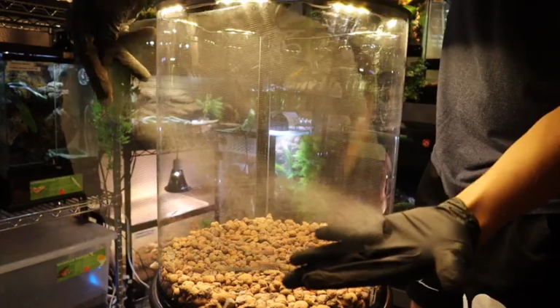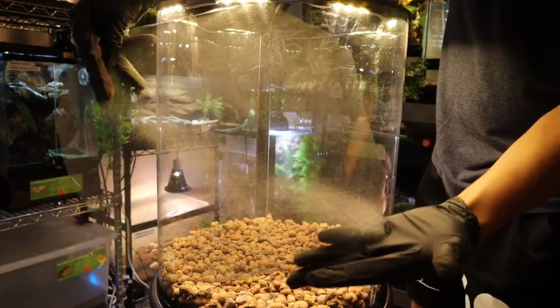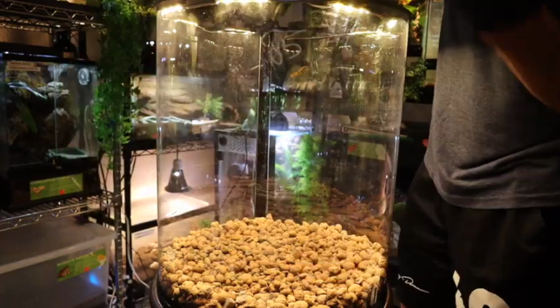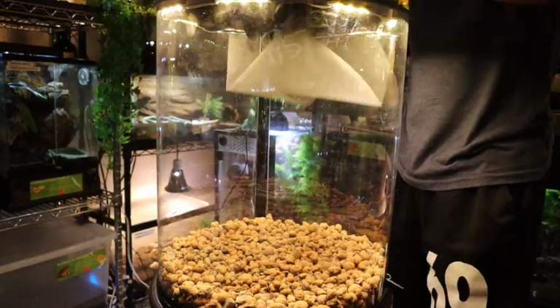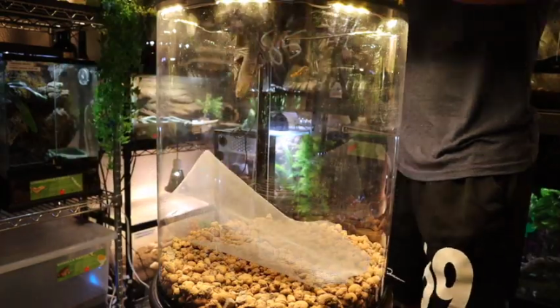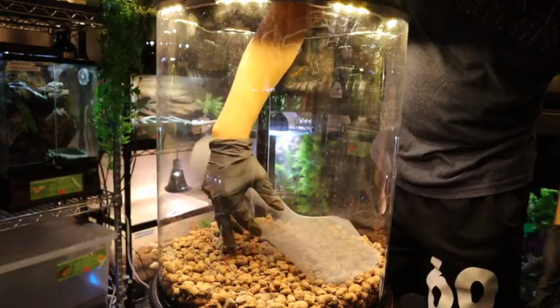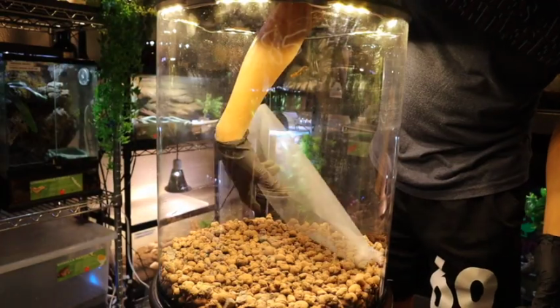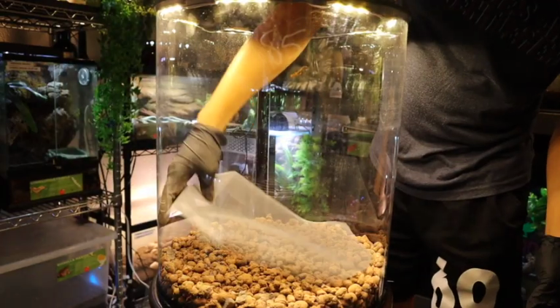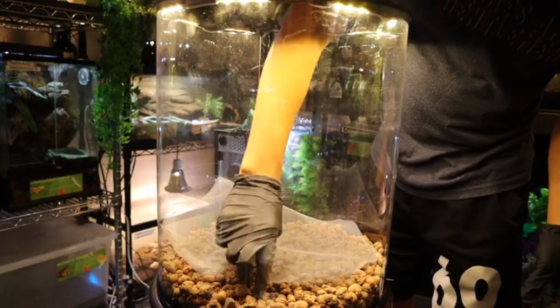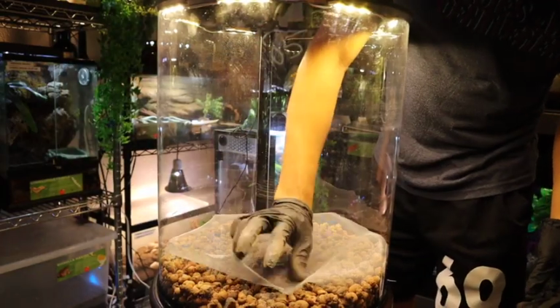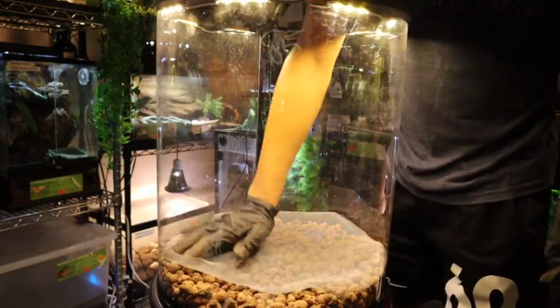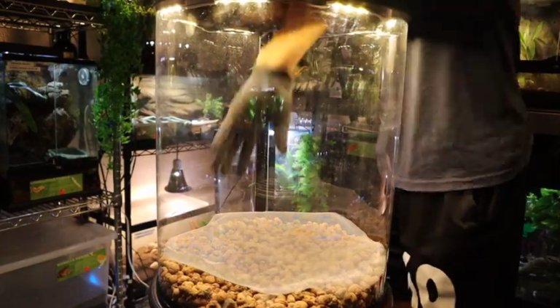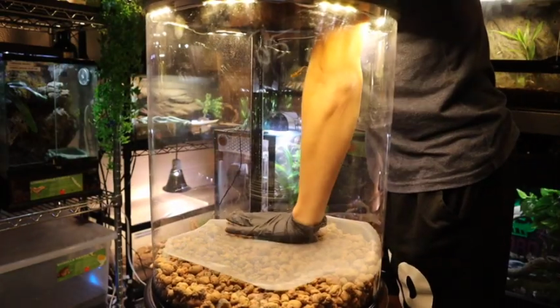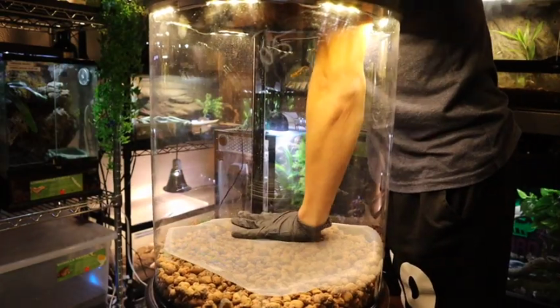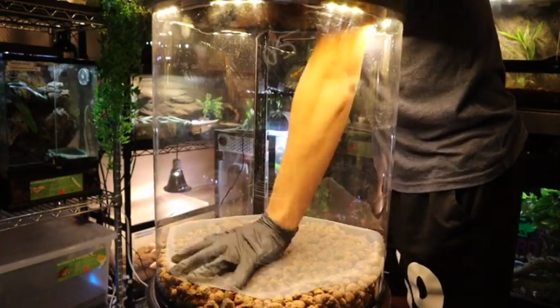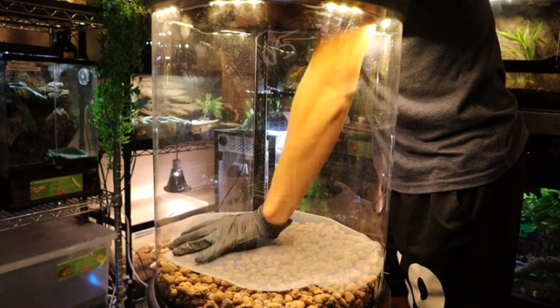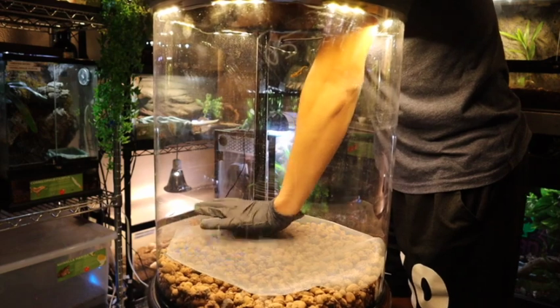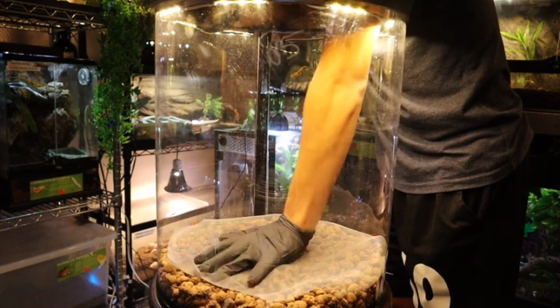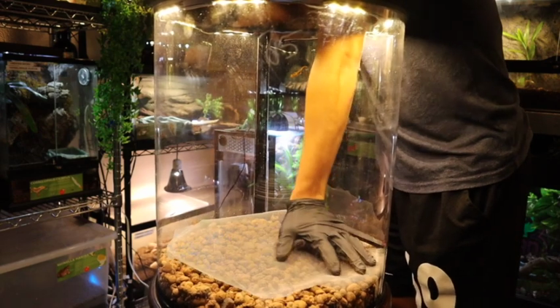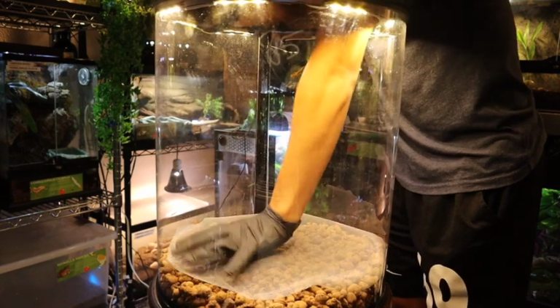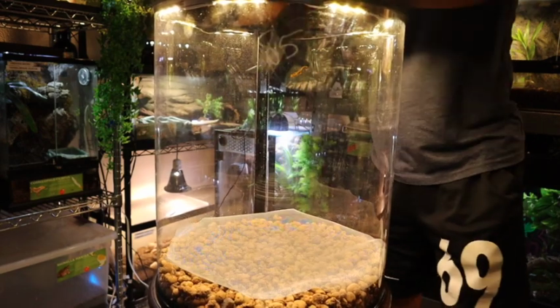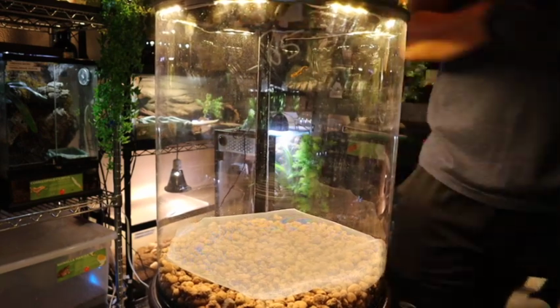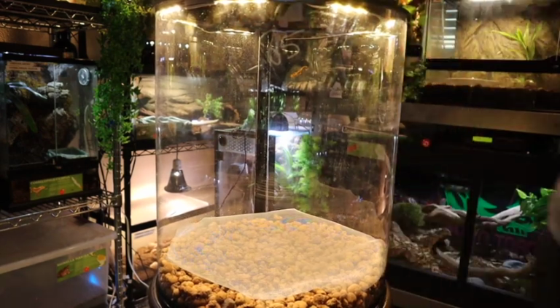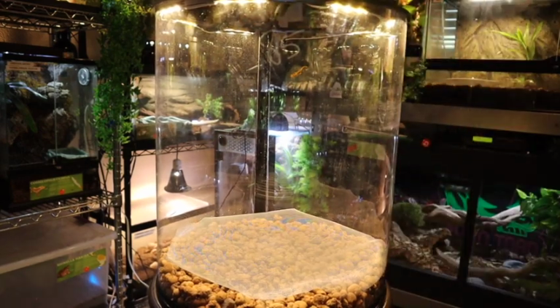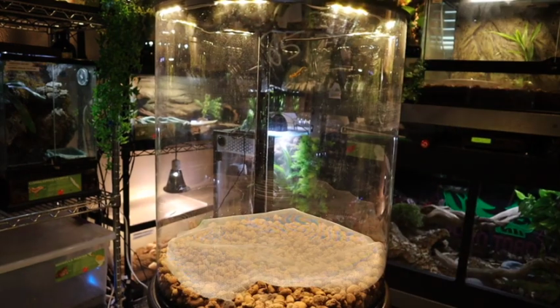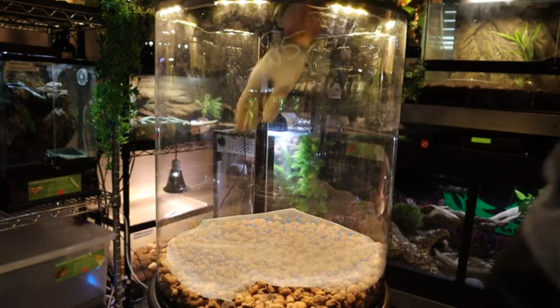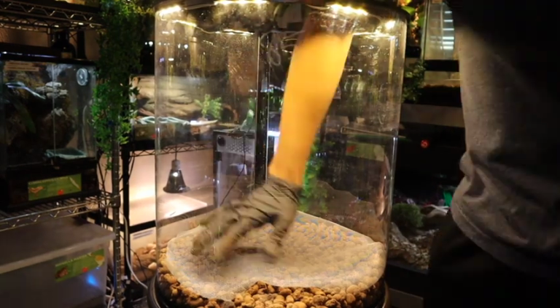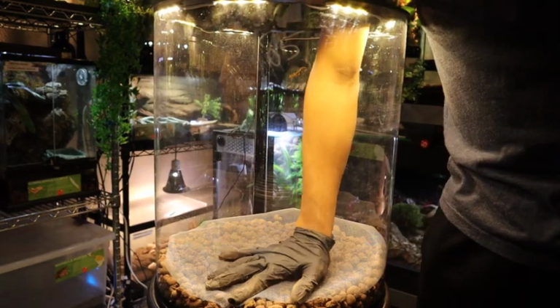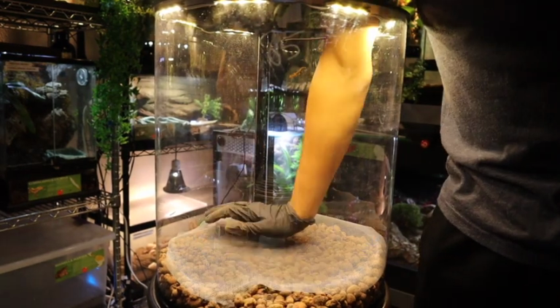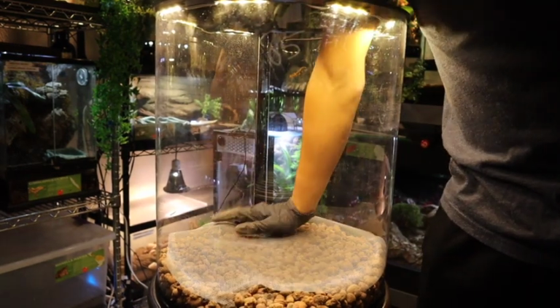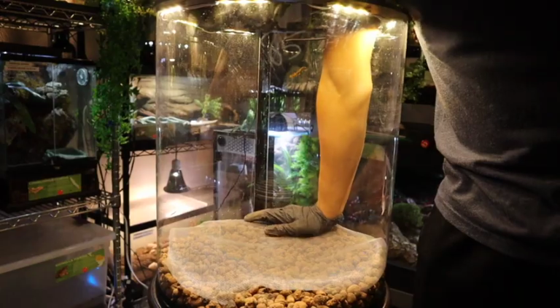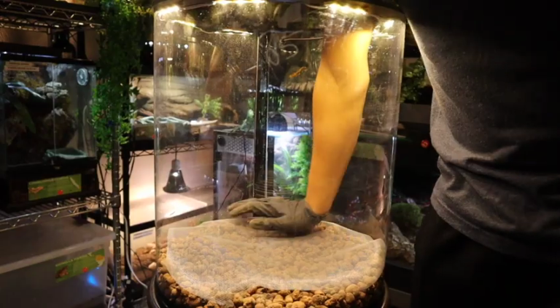Now we're going to add our screen mesh. This screen mesh is going to keep the substrate from mixing with the drainage layer. It's very important, so do not forget it if you're building your own enclosure.